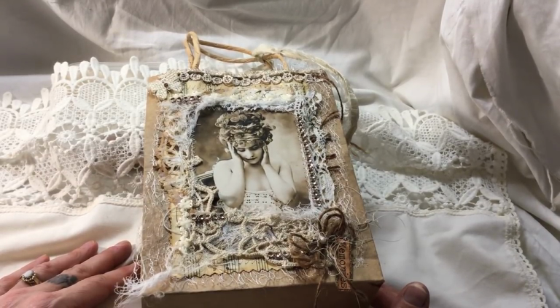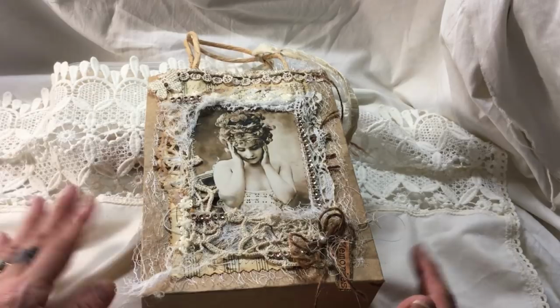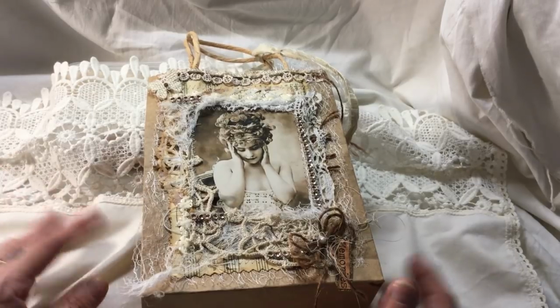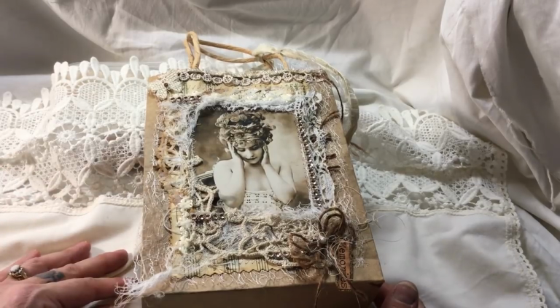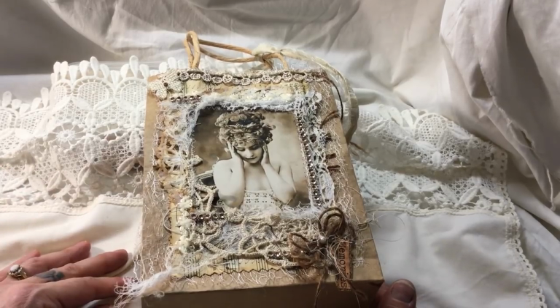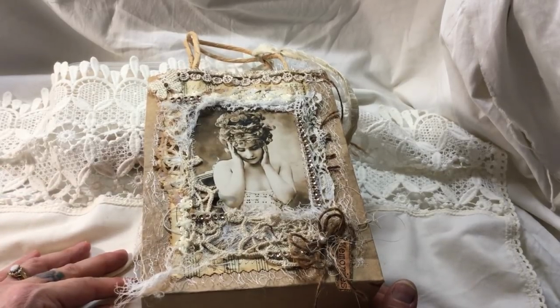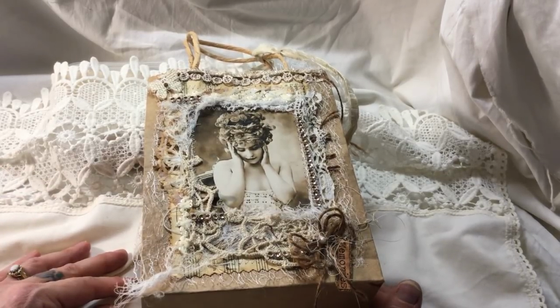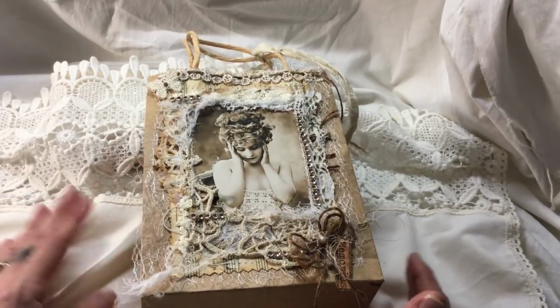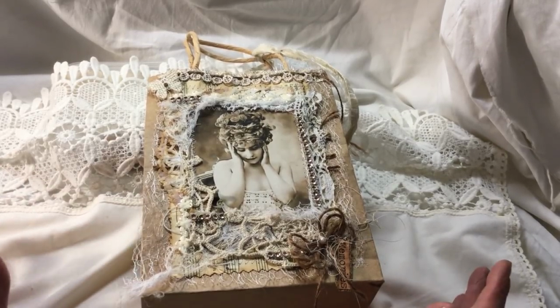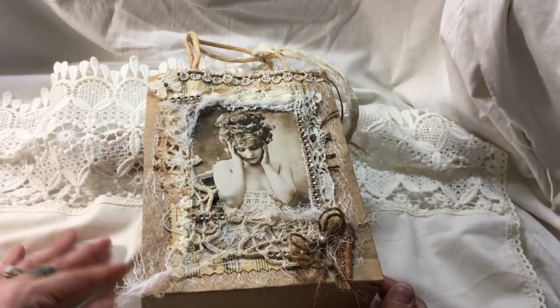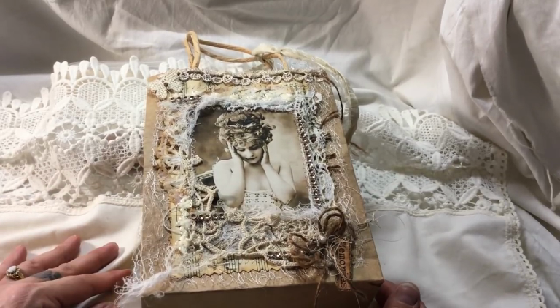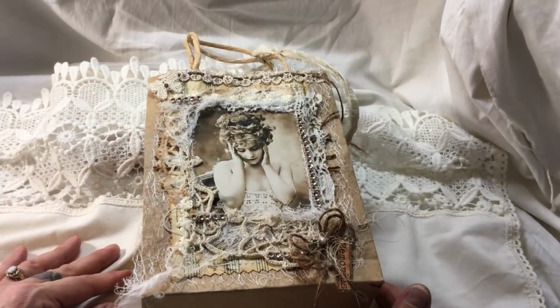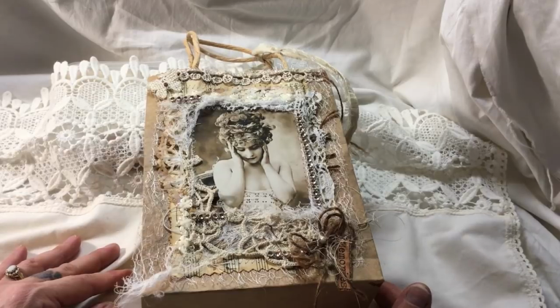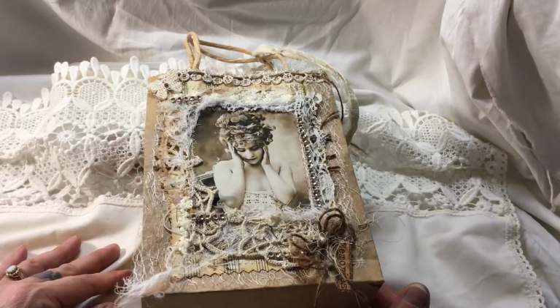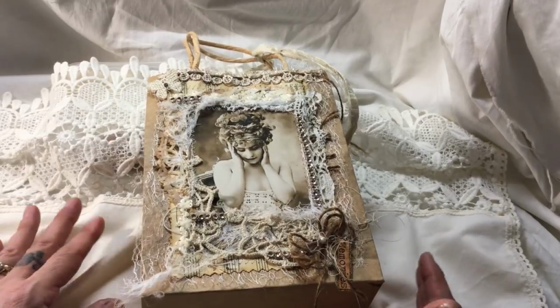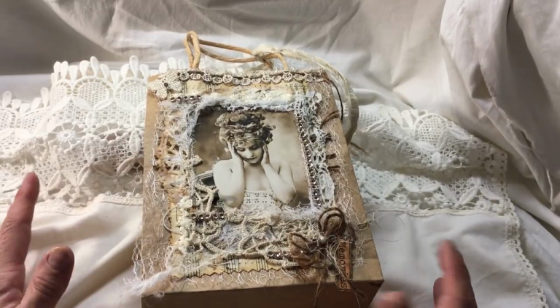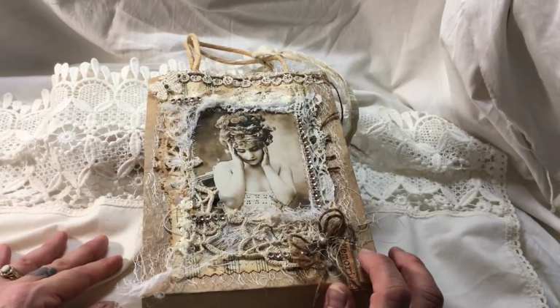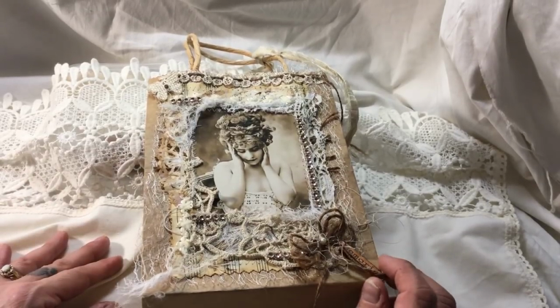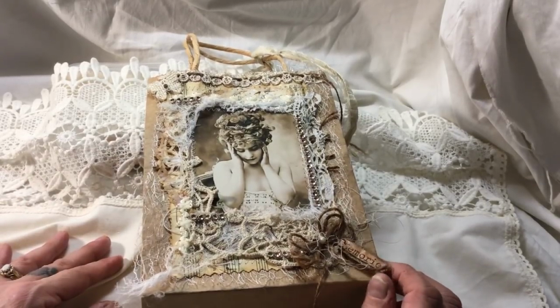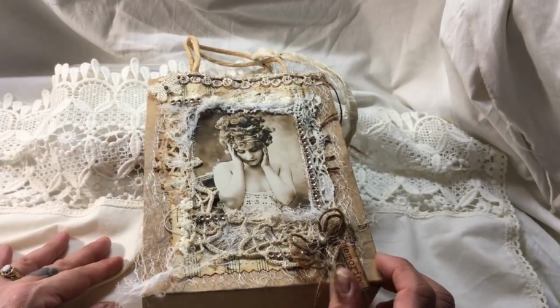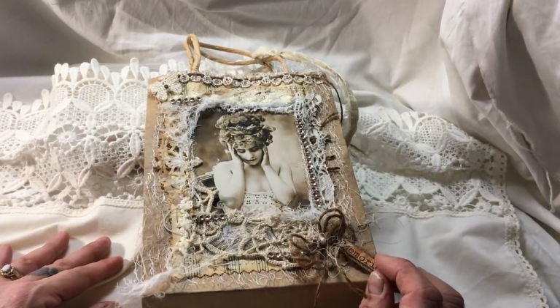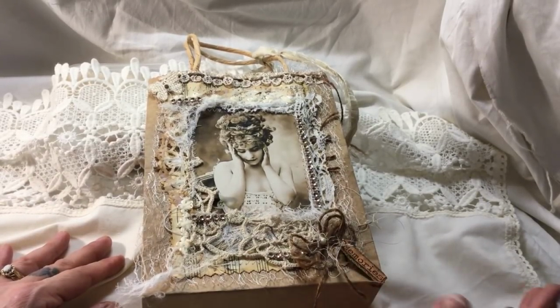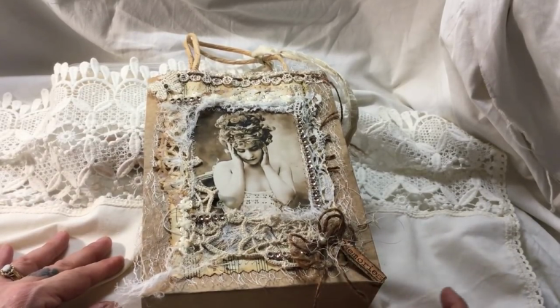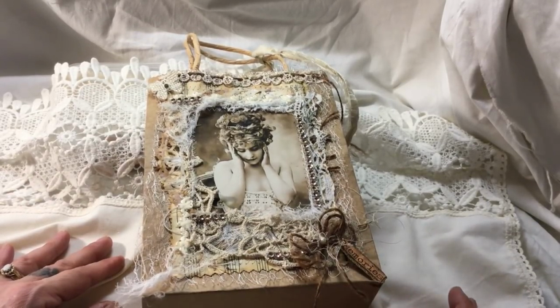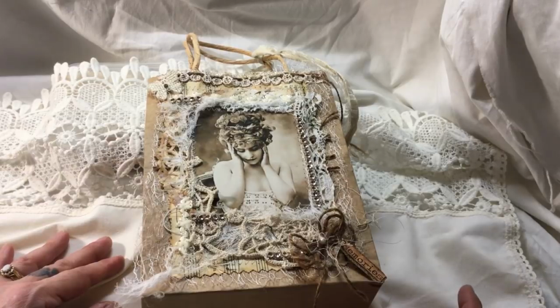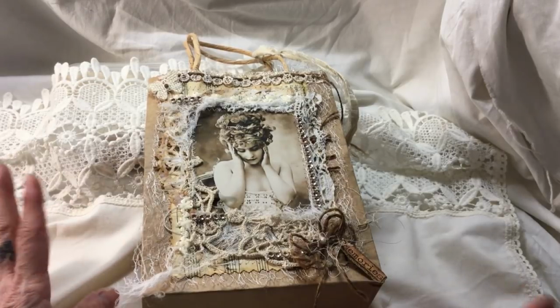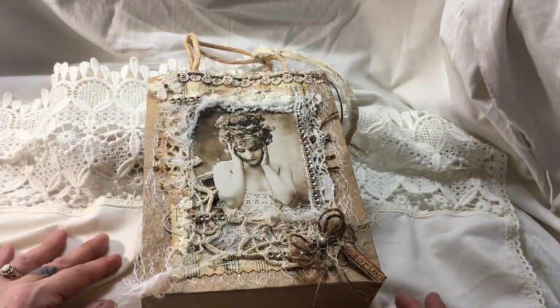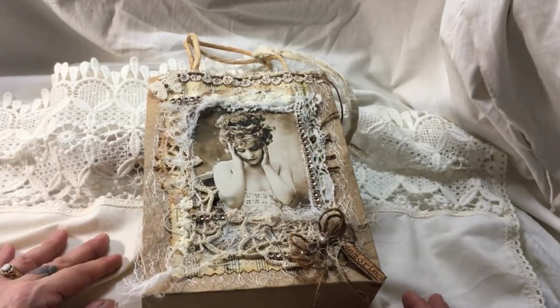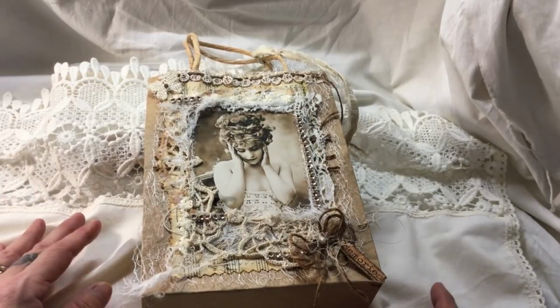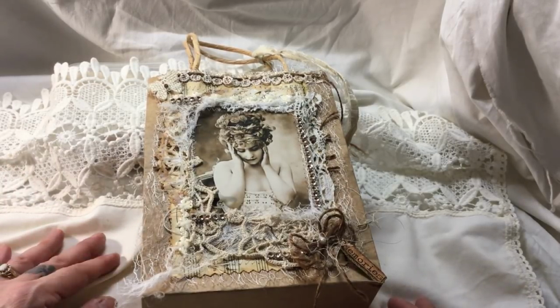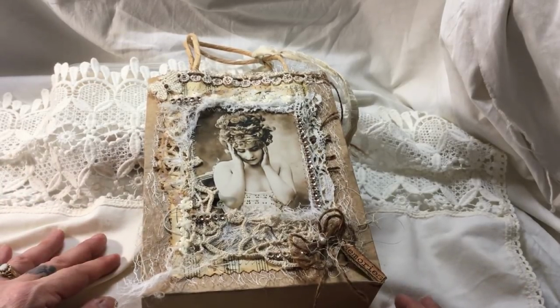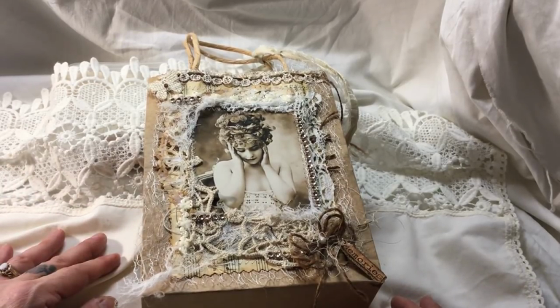This is a new art and craft thing that I've got into. I've only been making journals and bits and pieces related to it since last May and it's just completely taken over my life, as you'll understand.